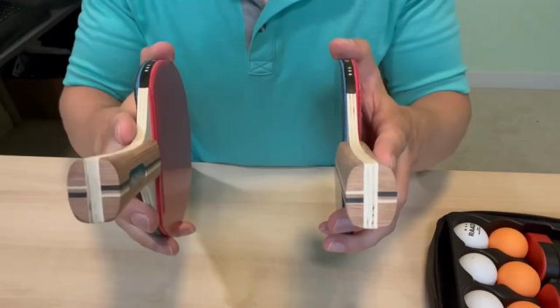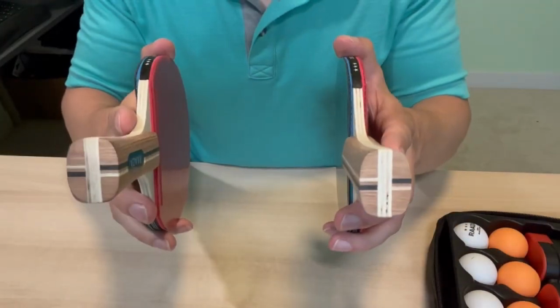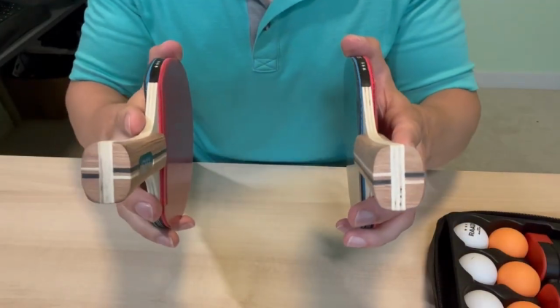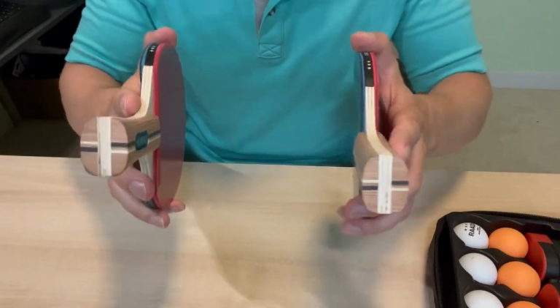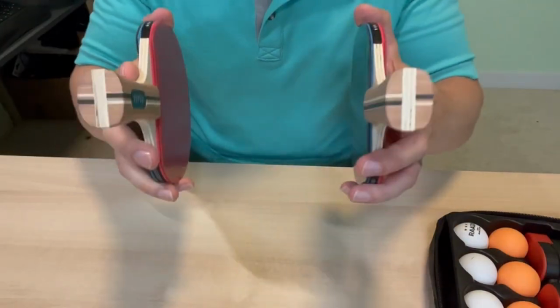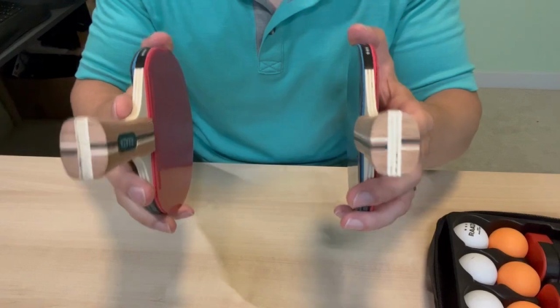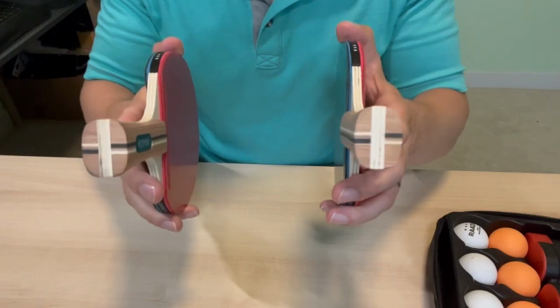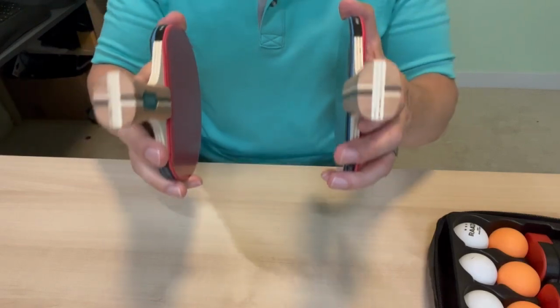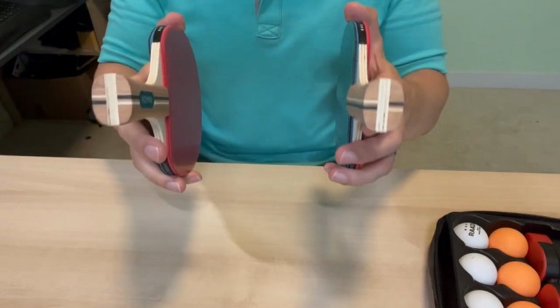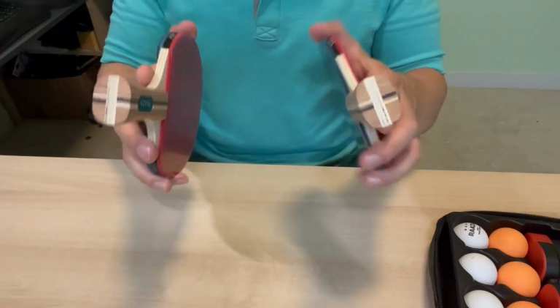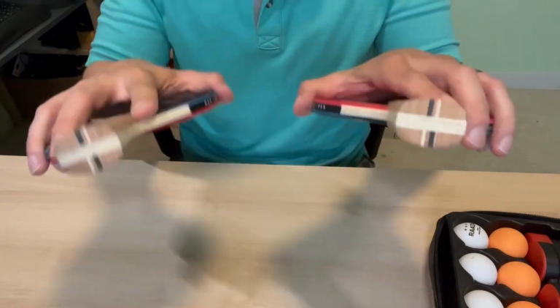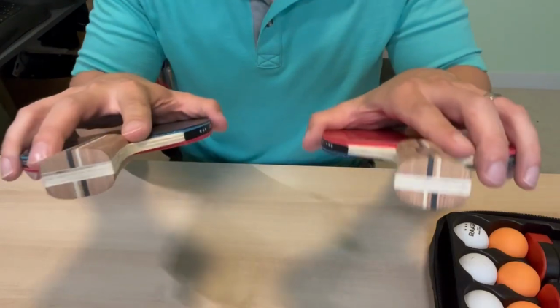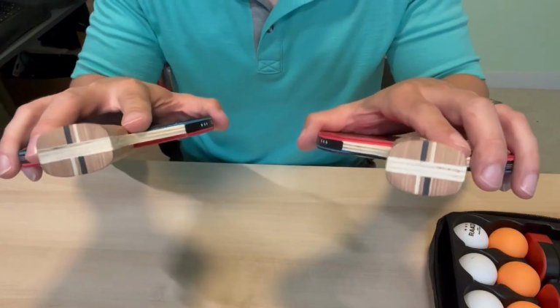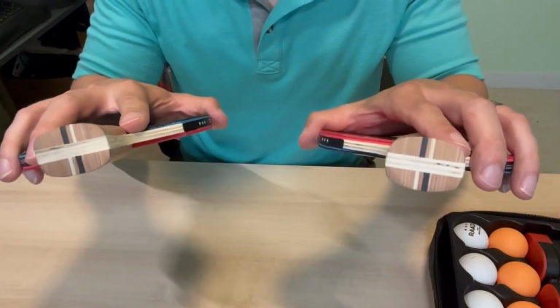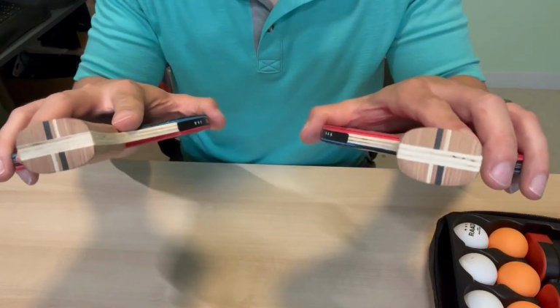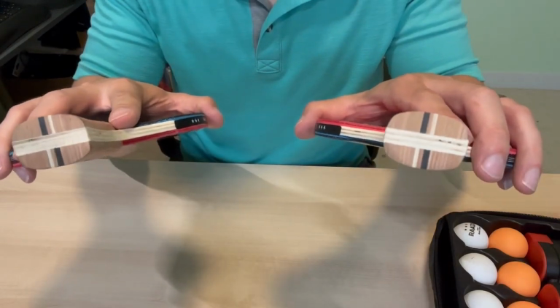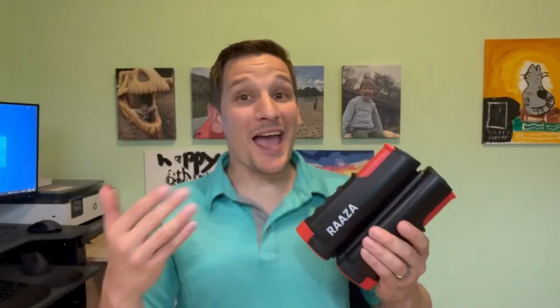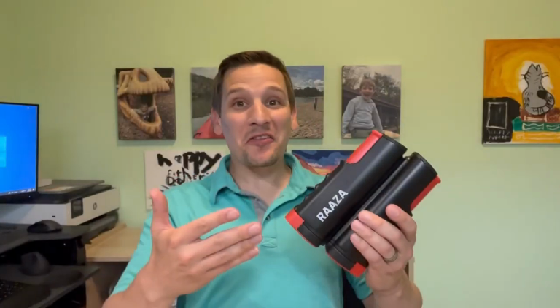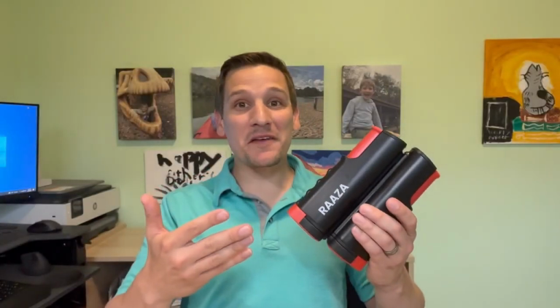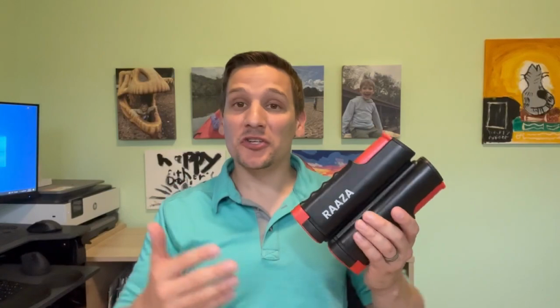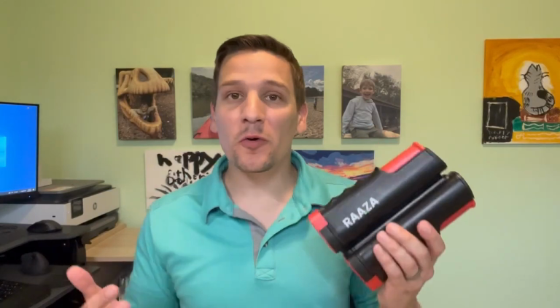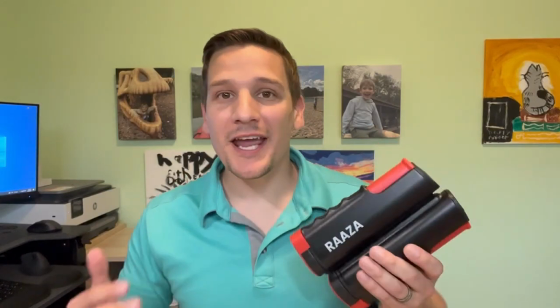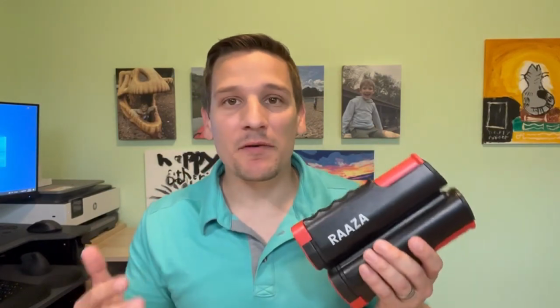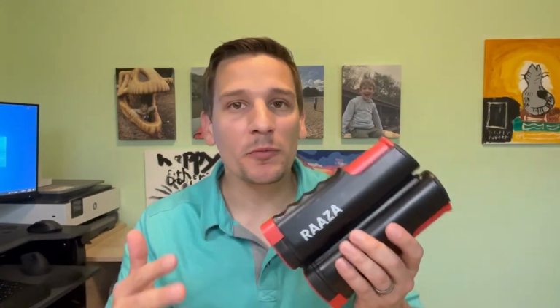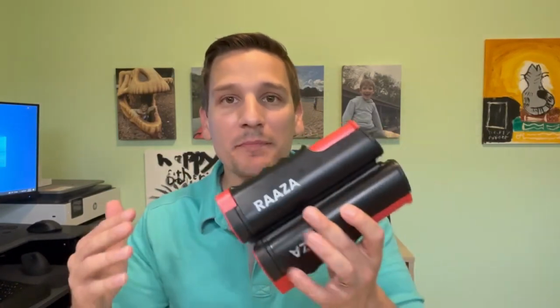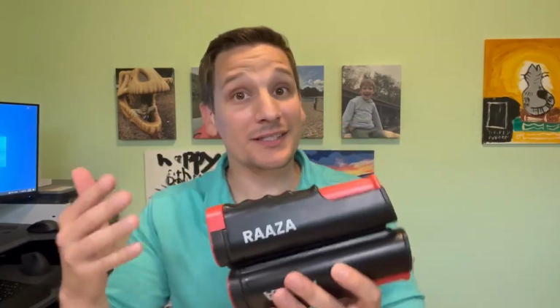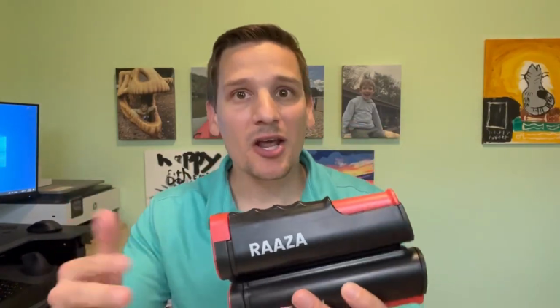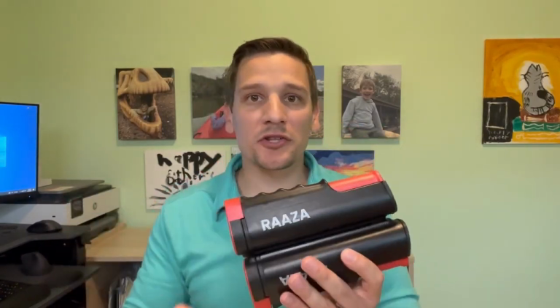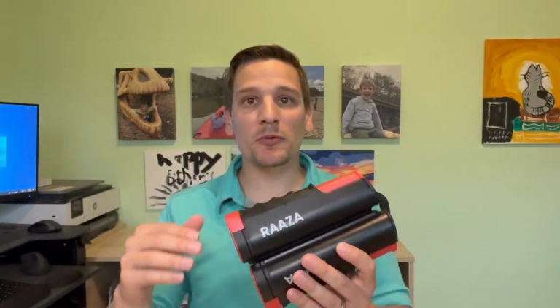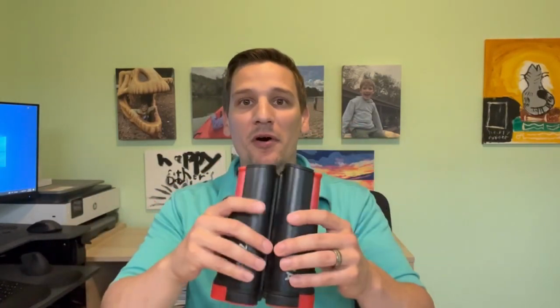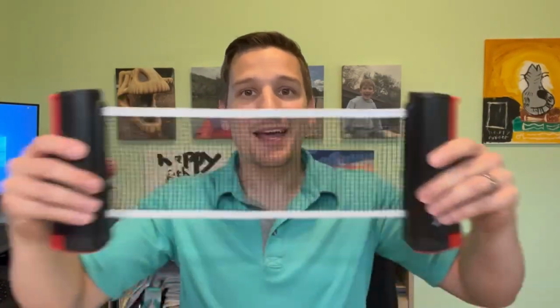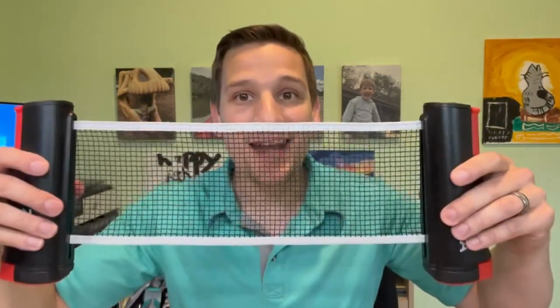Another thing about these is they are crack resistant five-layer construction, which means these are going to be able to take some abuse. And now the main event — you of course can't have a portable ping pong set without the portable ping pong net.